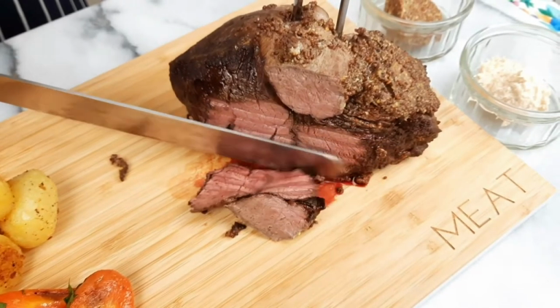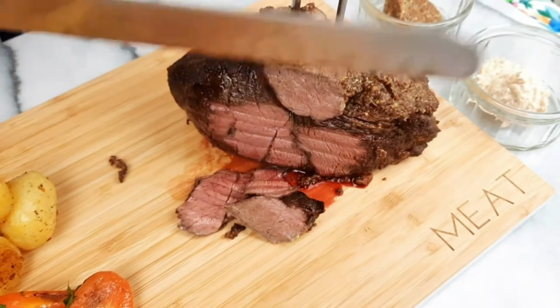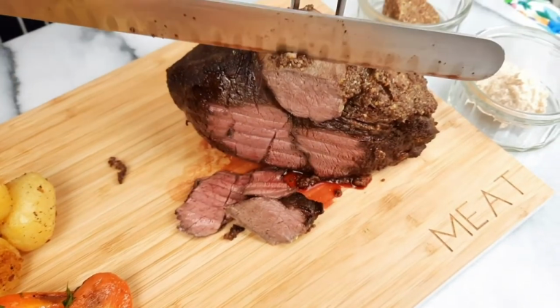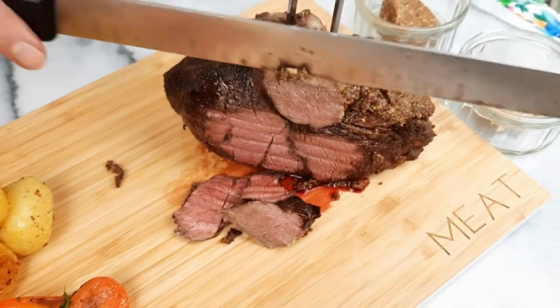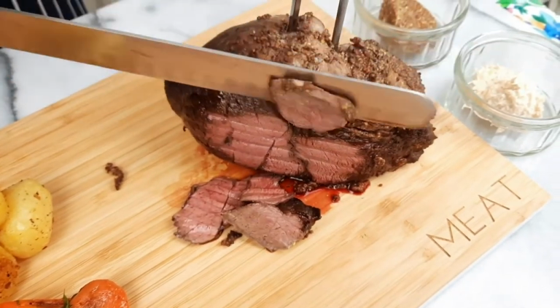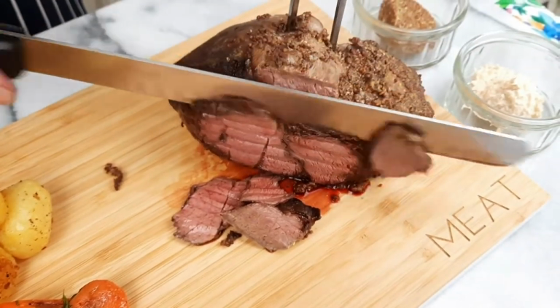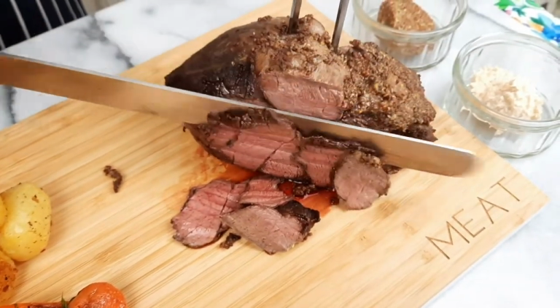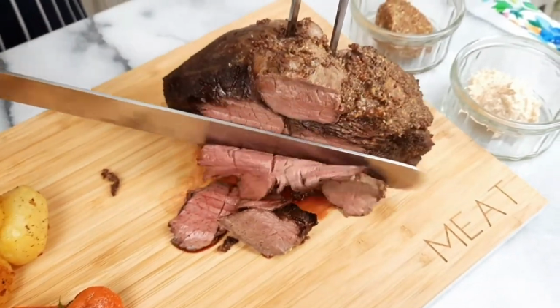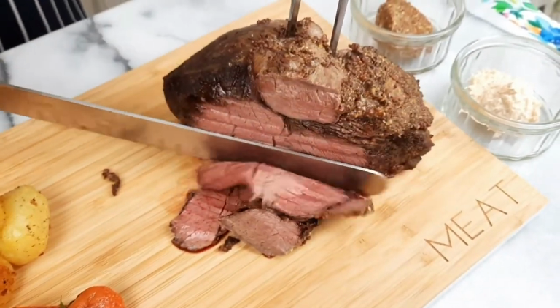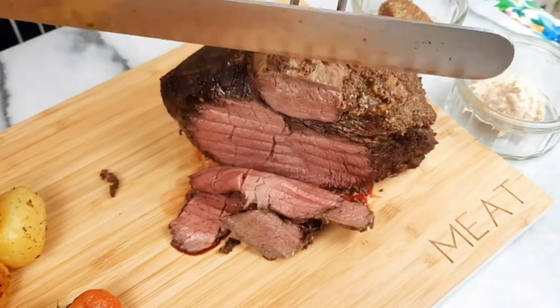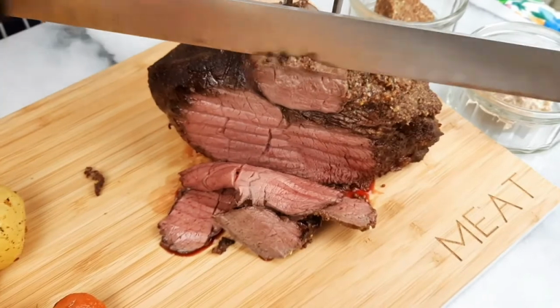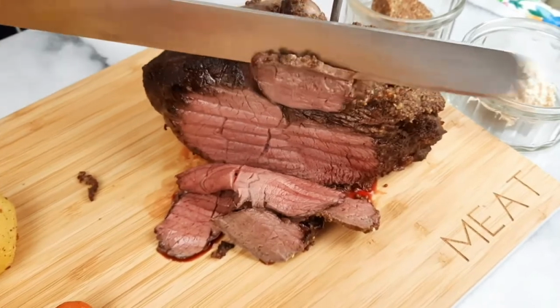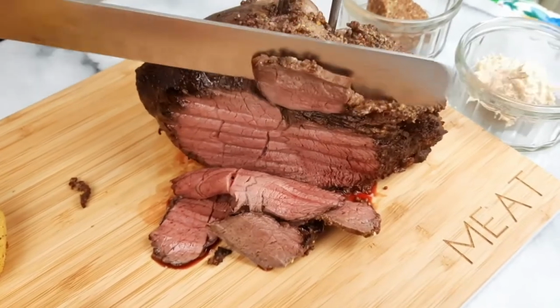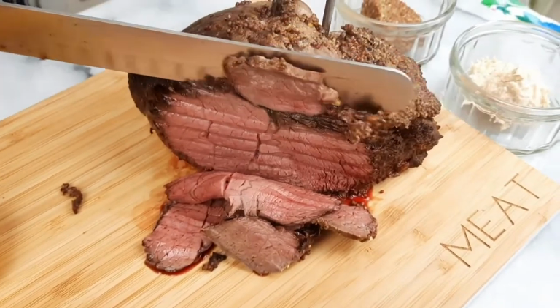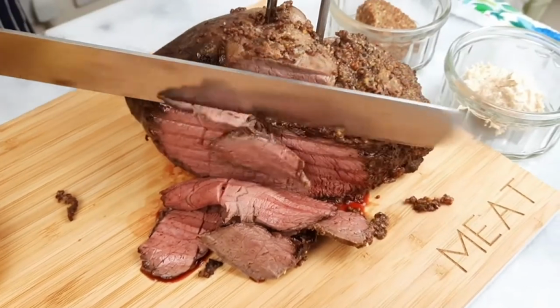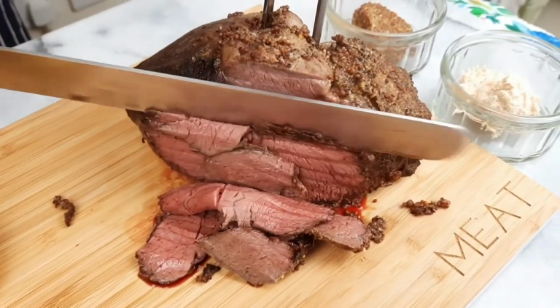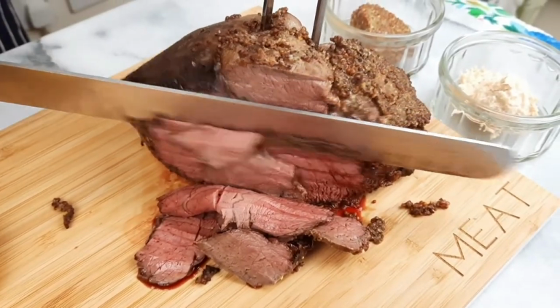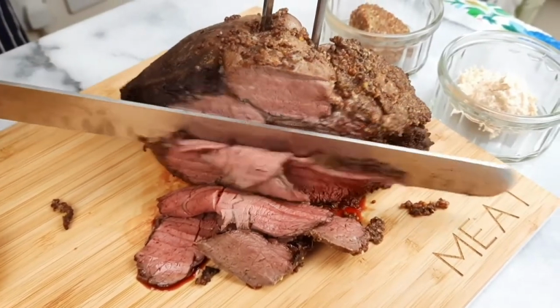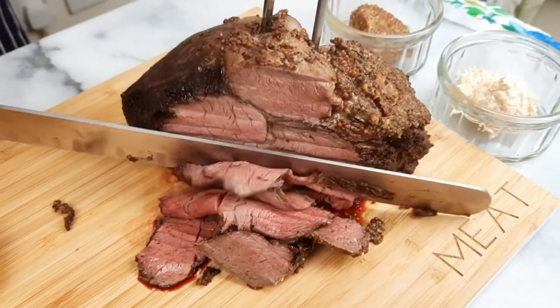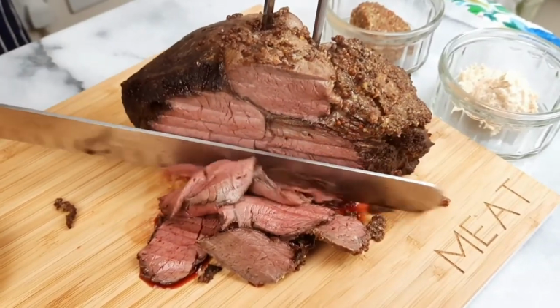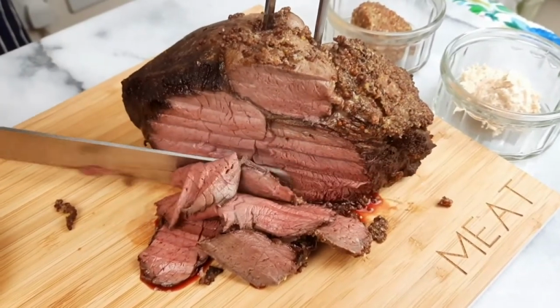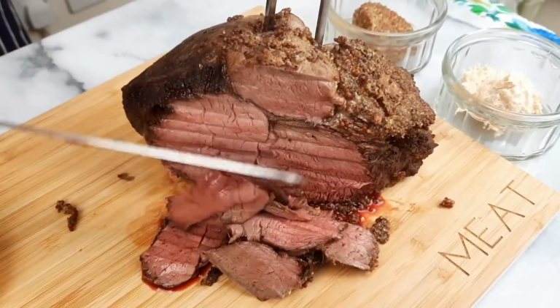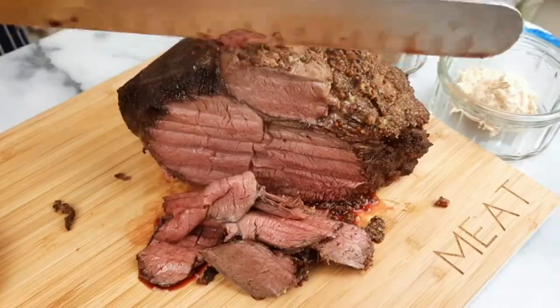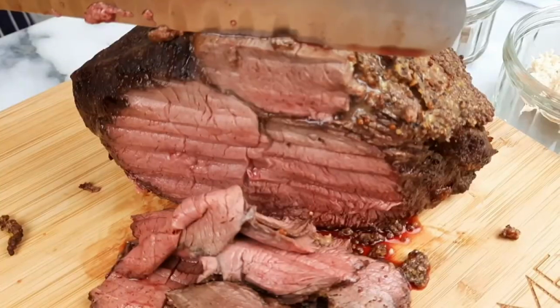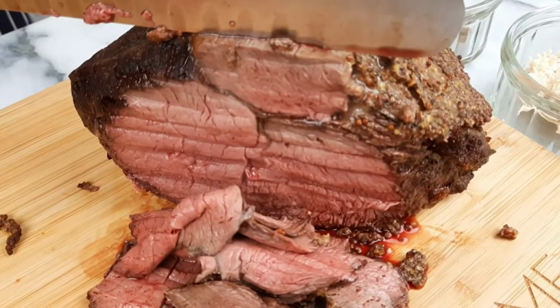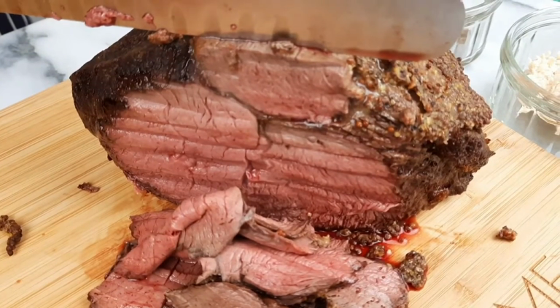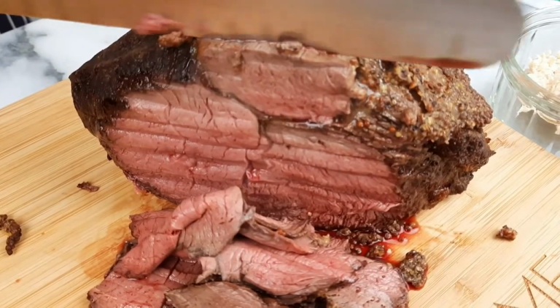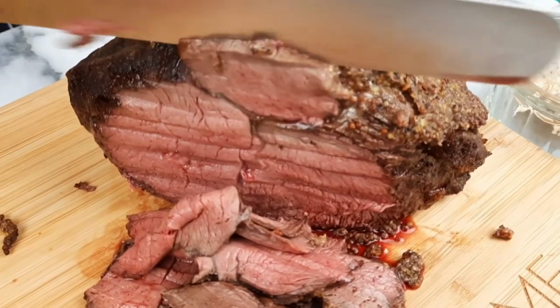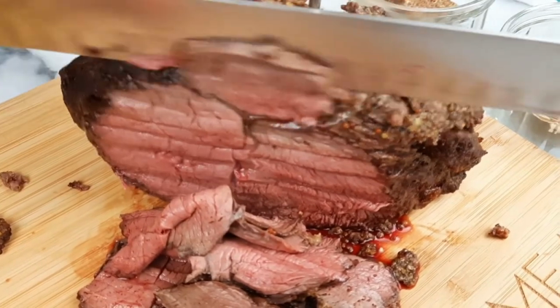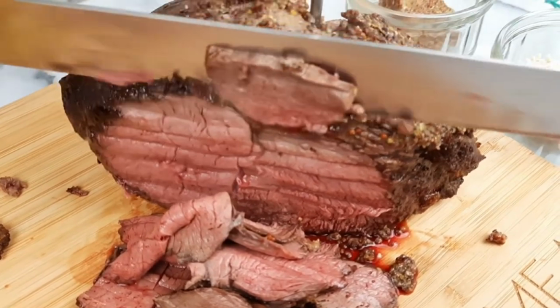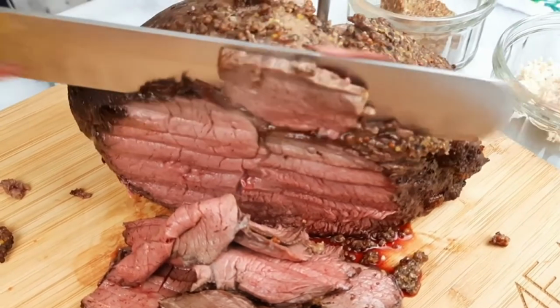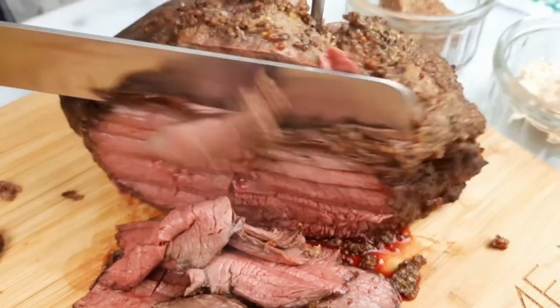We've cooked this one rare to medium and I think you'll agree it looks pretty nice. Thank you for watching and we'll see you on the next one. Hope this helps.